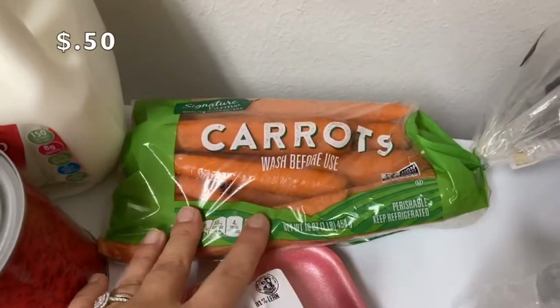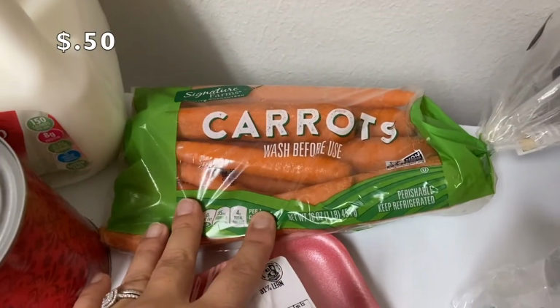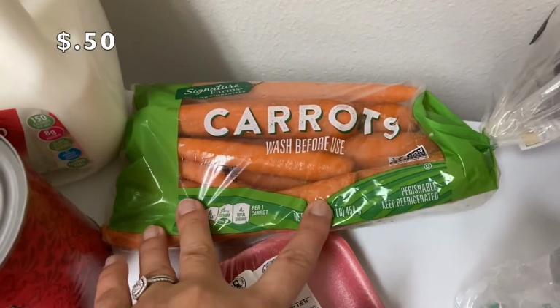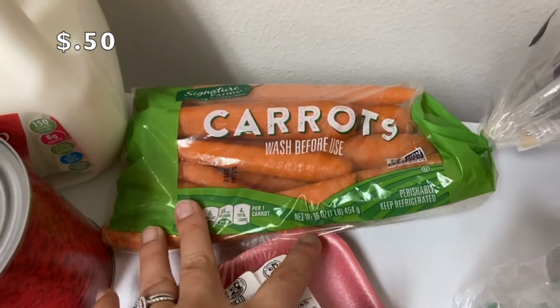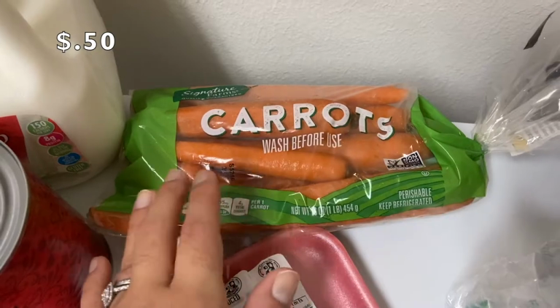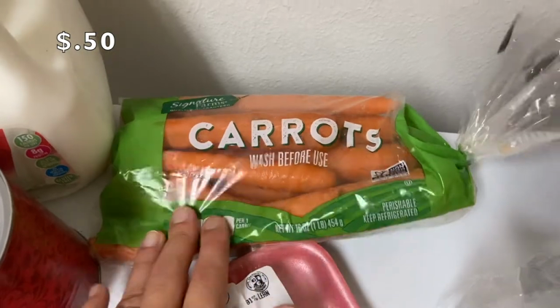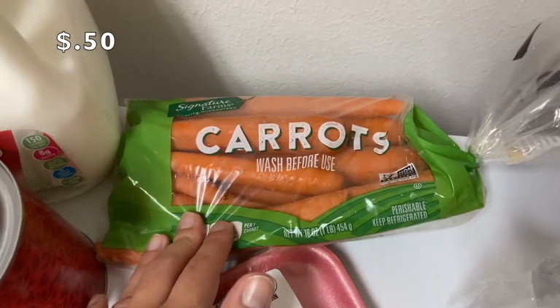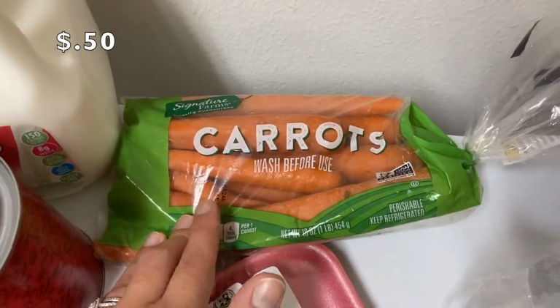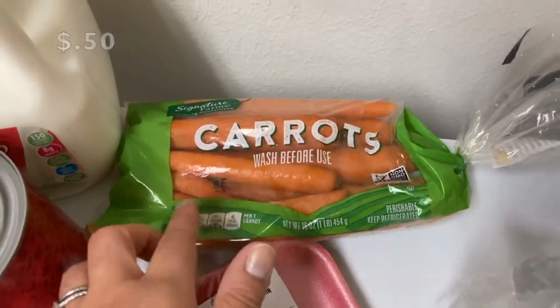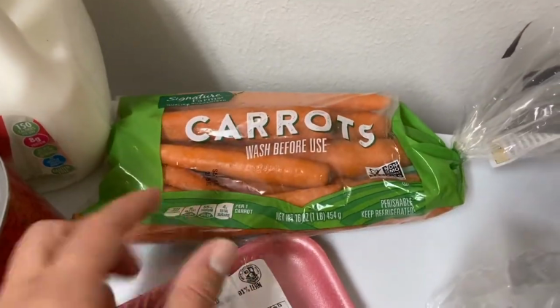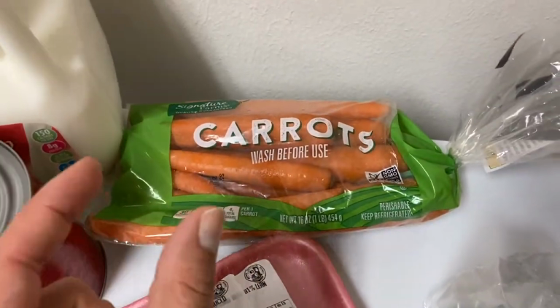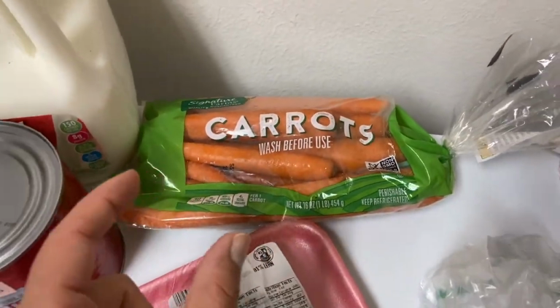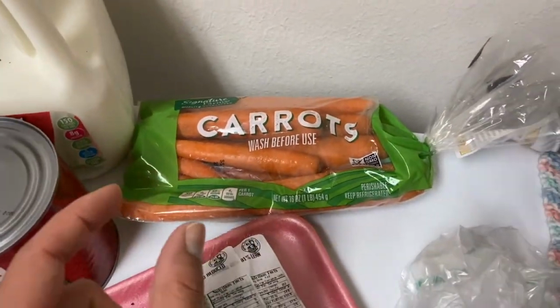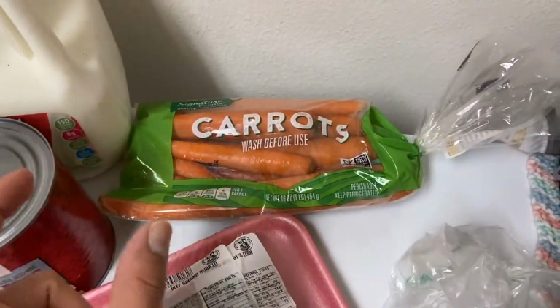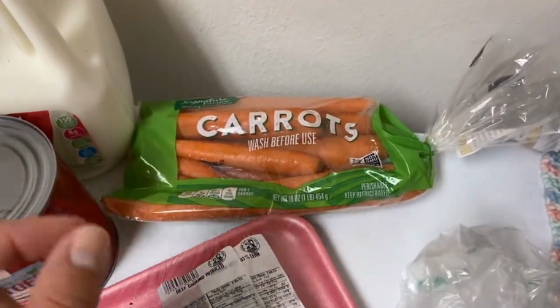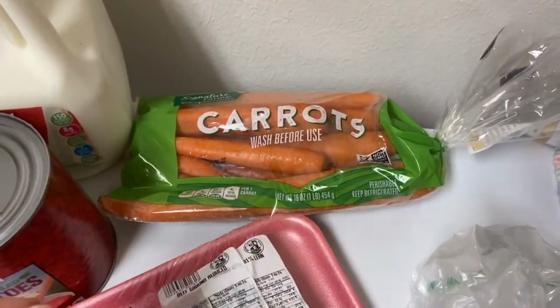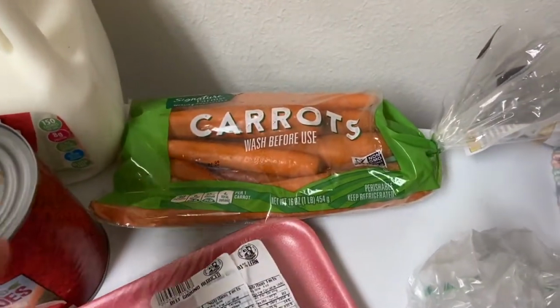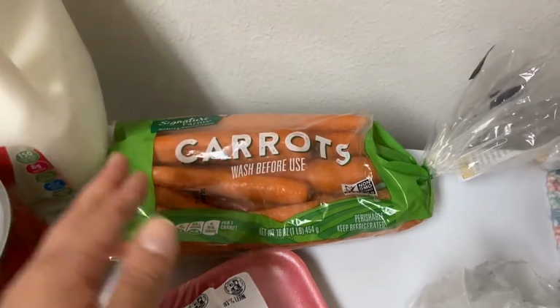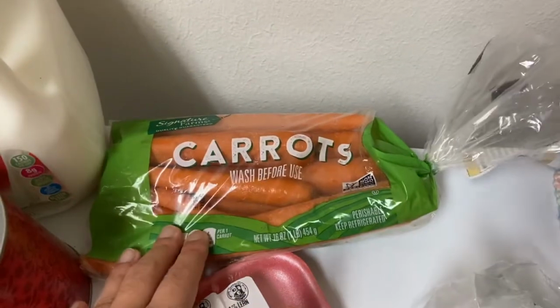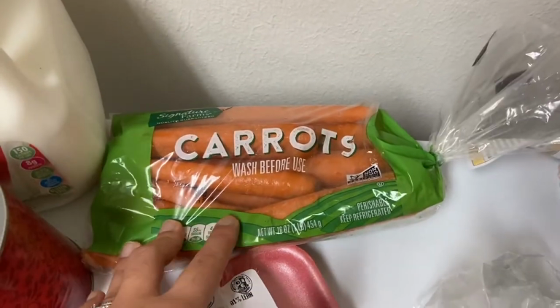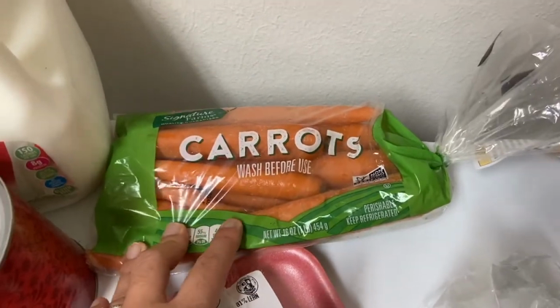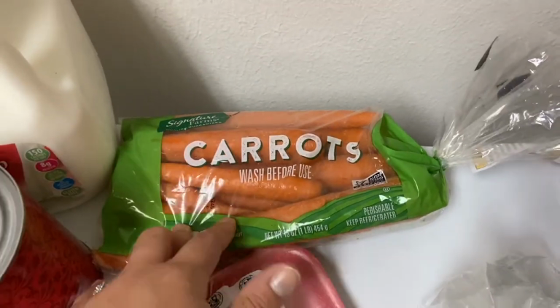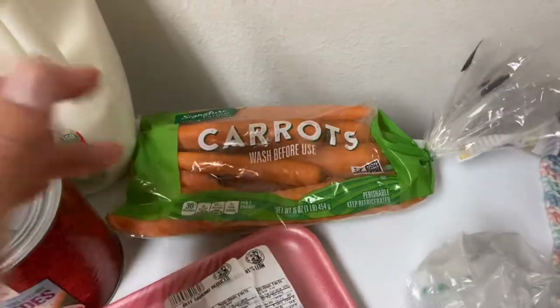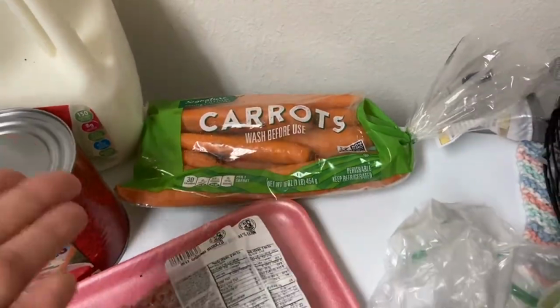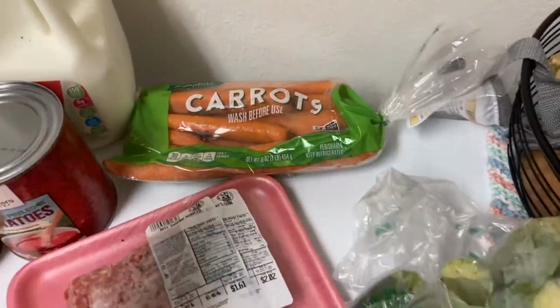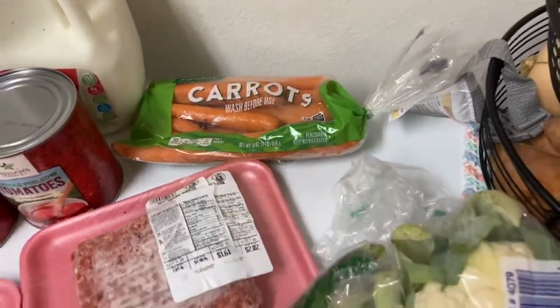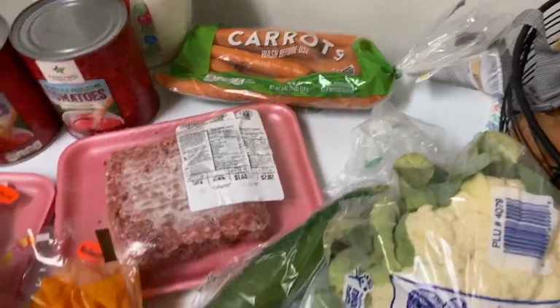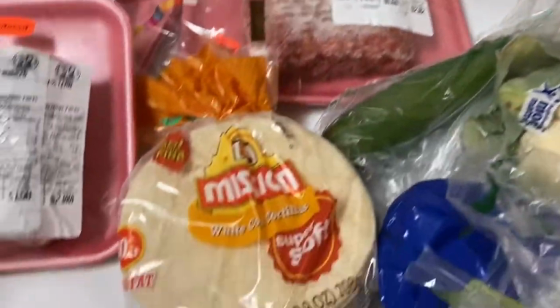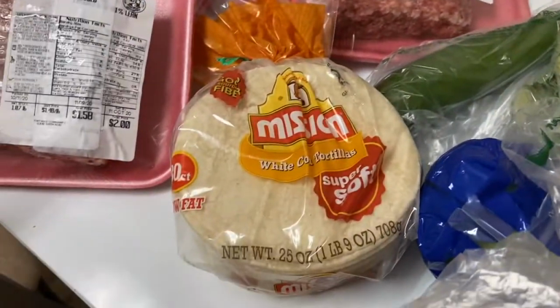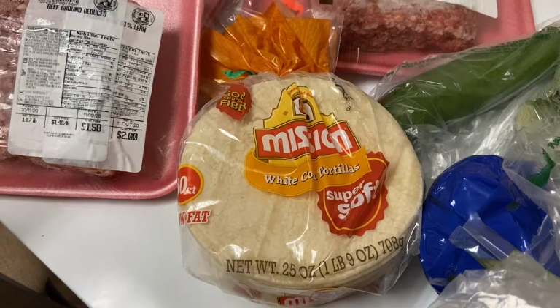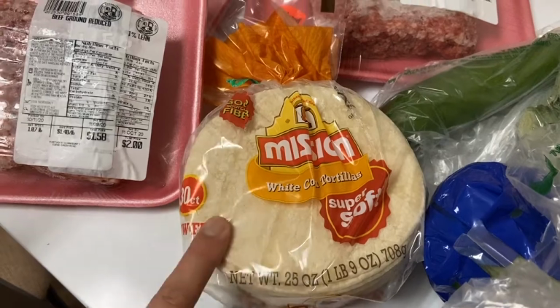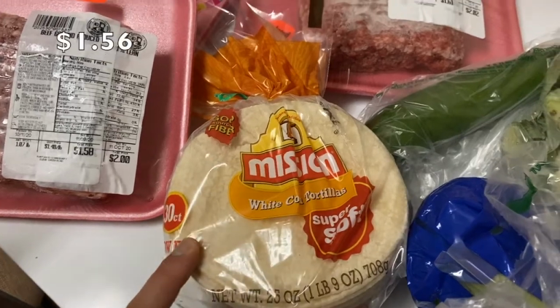A pound of carrots for 99 cents. Don't buy the little itty bitty carrots for the same price when you only get eight ounces instead of sixteen.